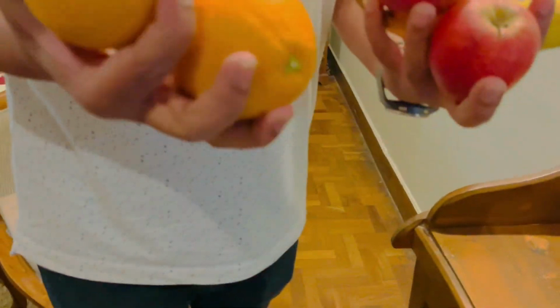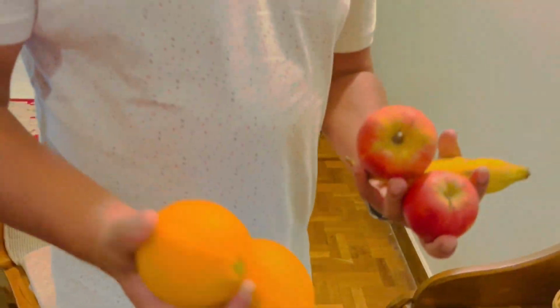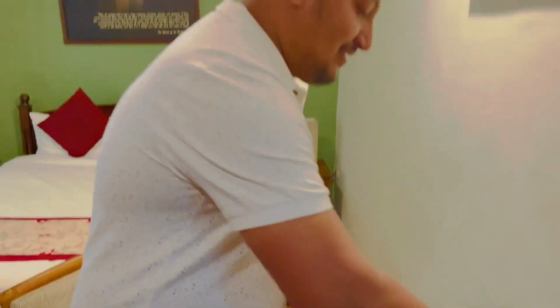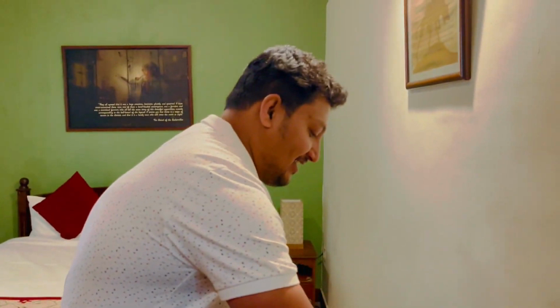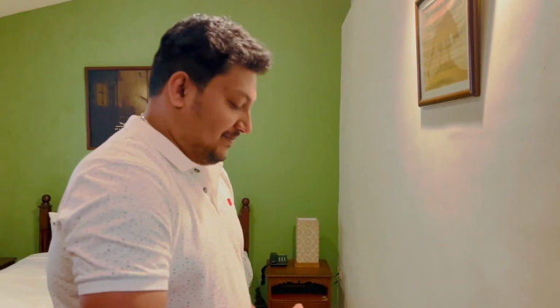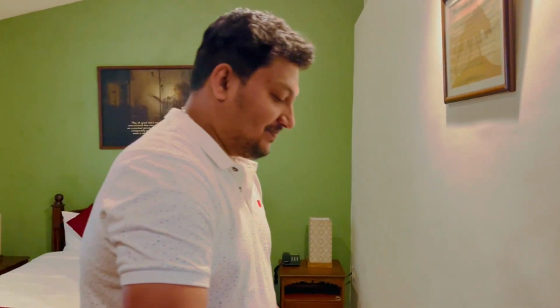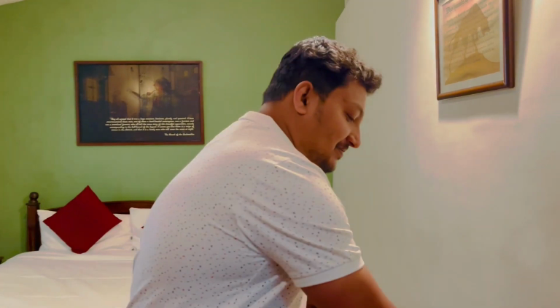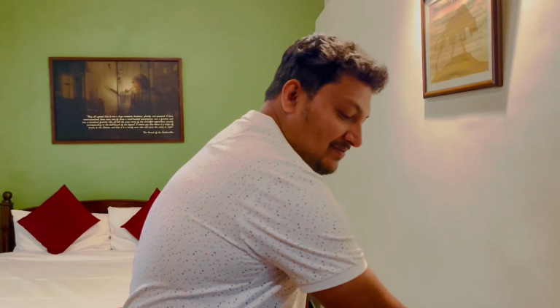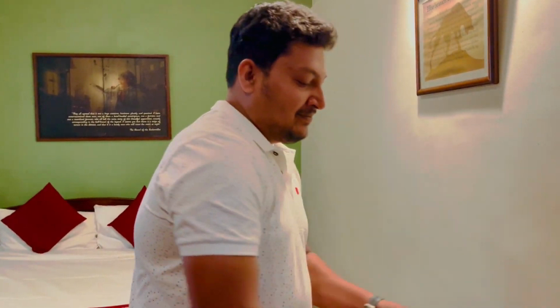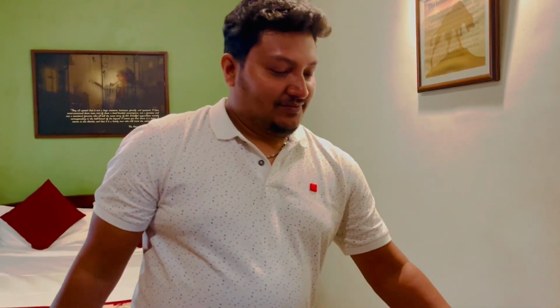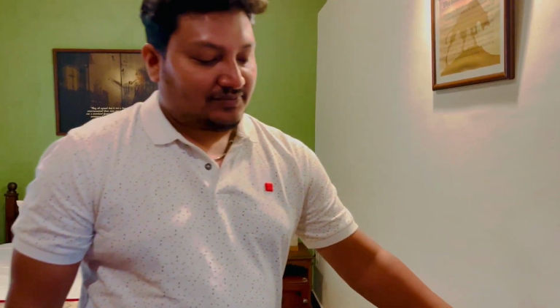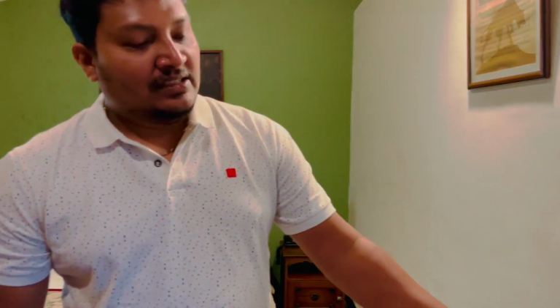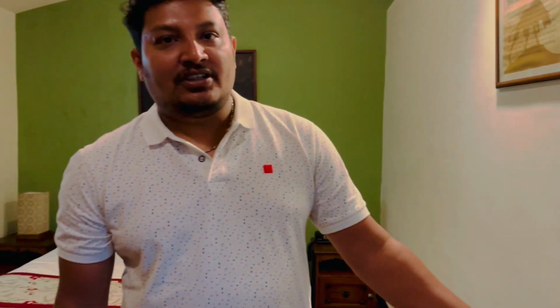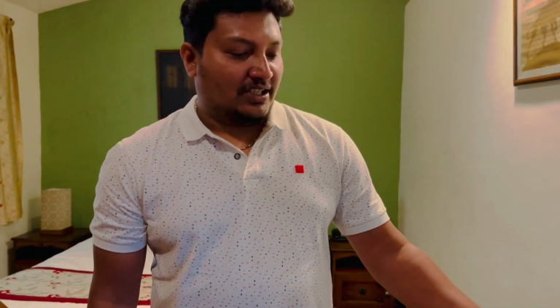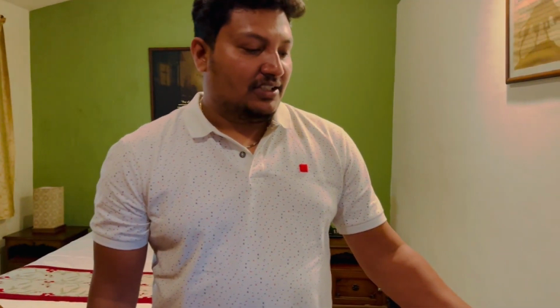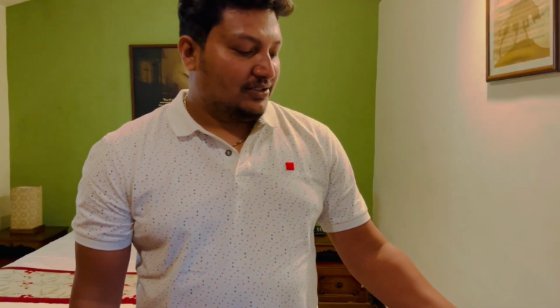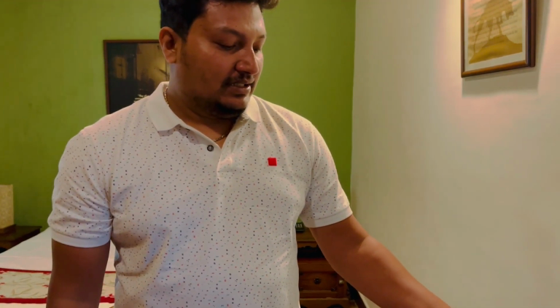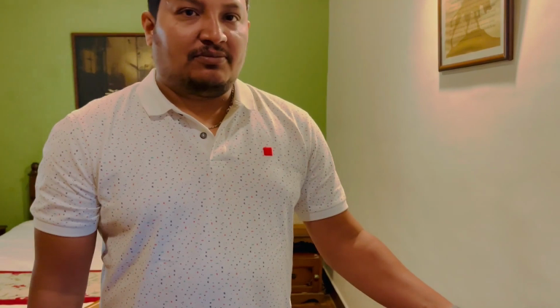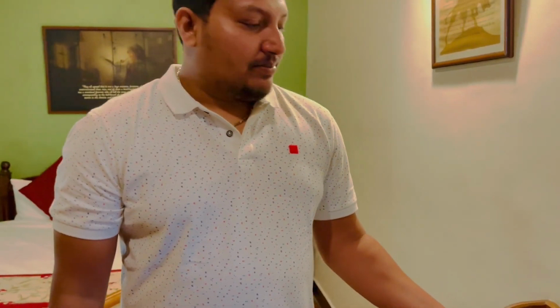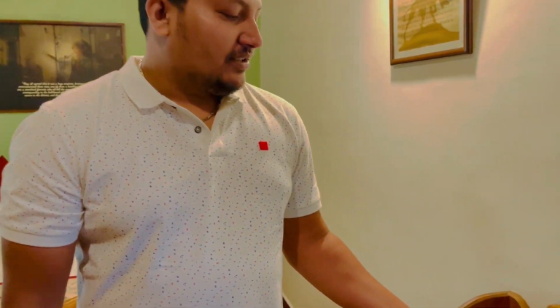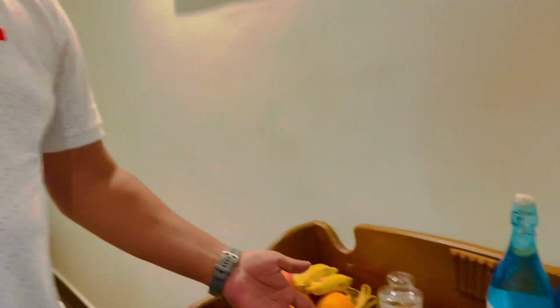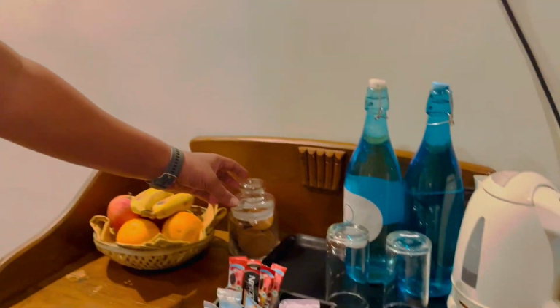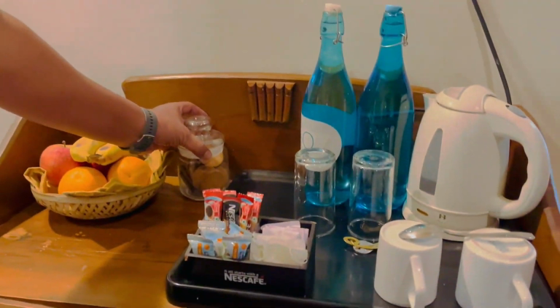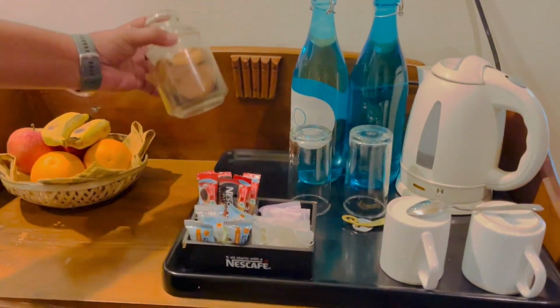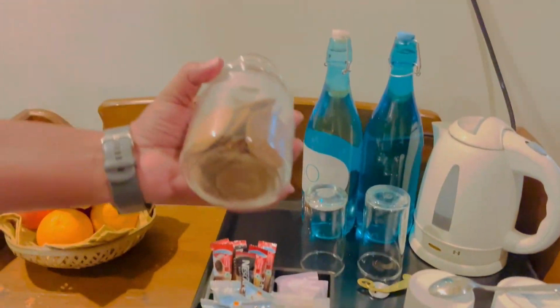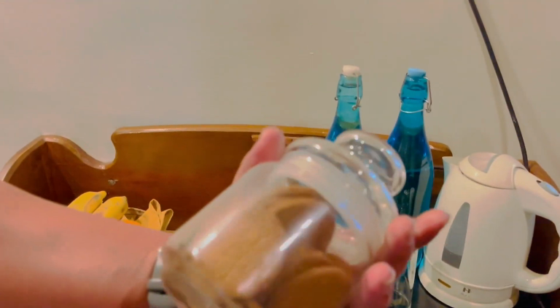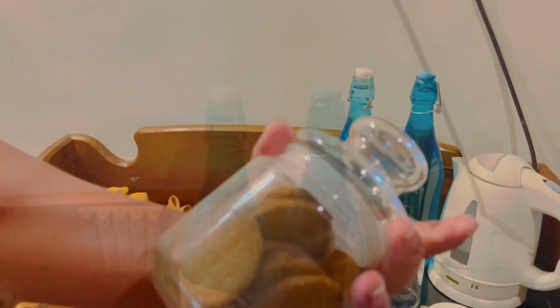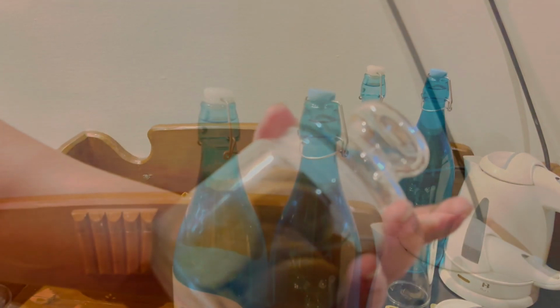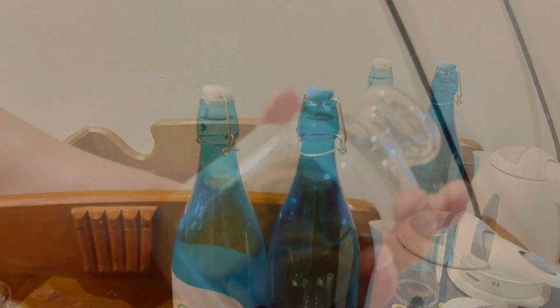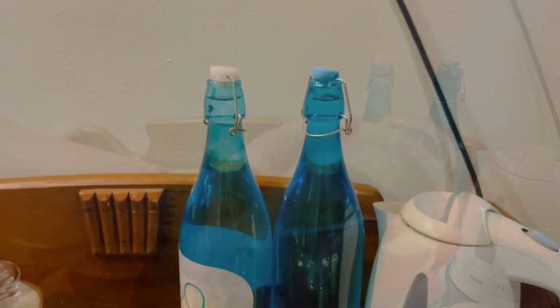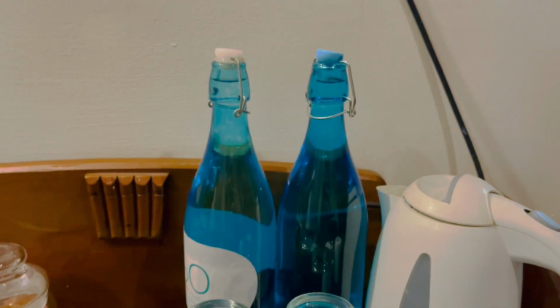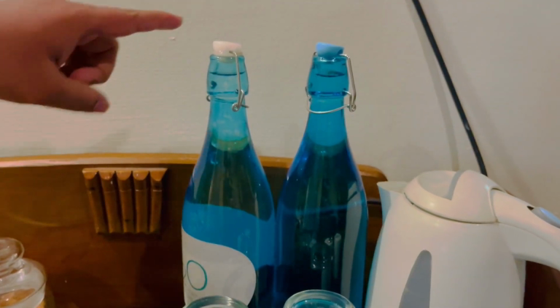This is the coffee and tea service. They put out a cup of tea with preparations, a cup of cookies, and a cup of coffee.